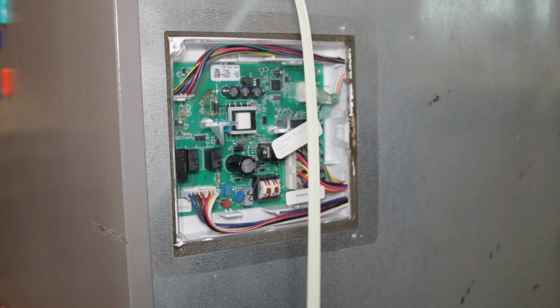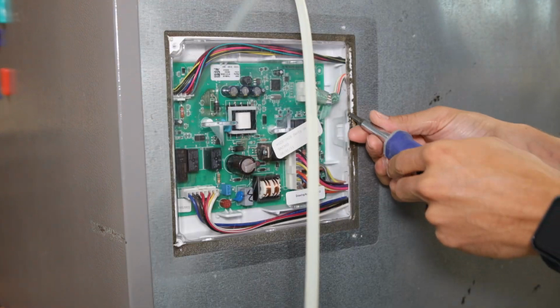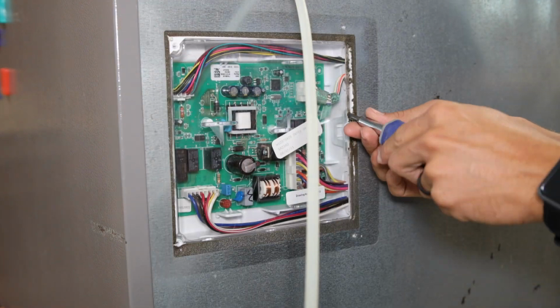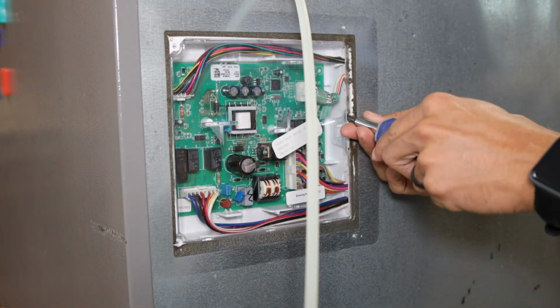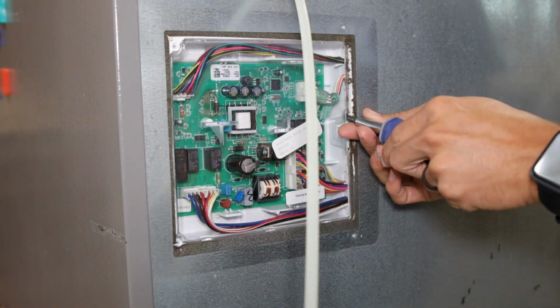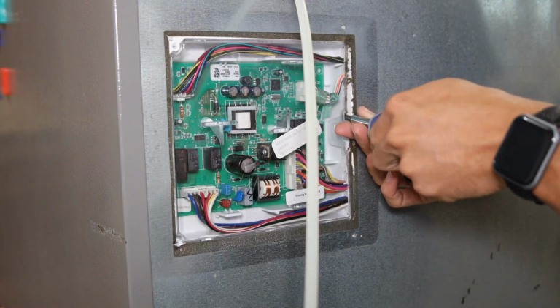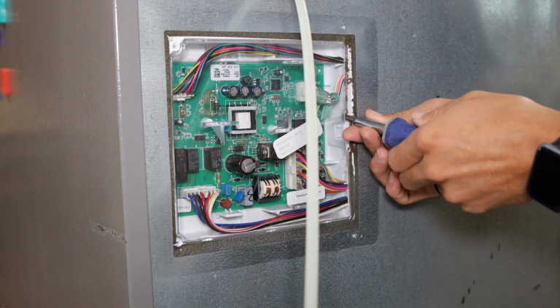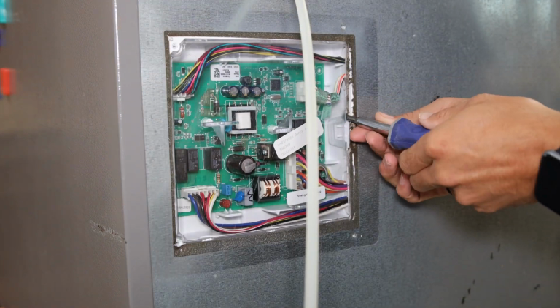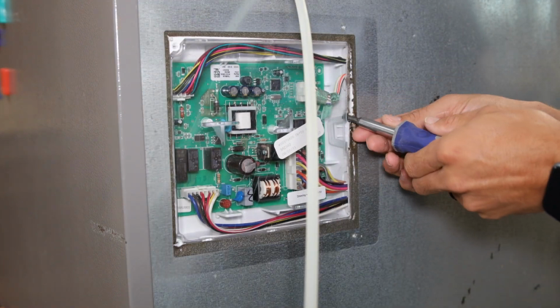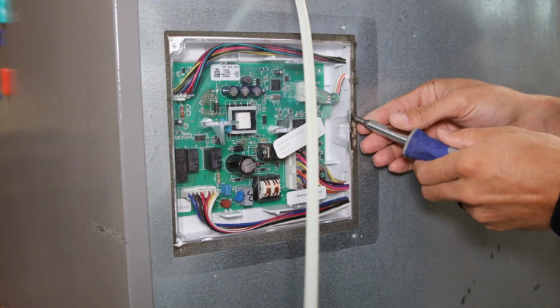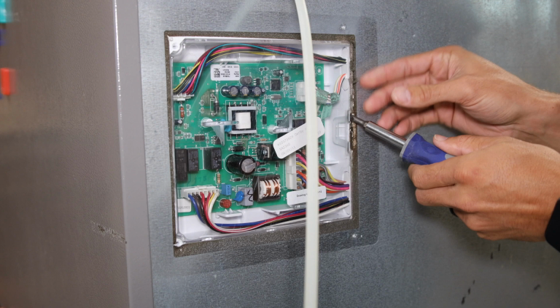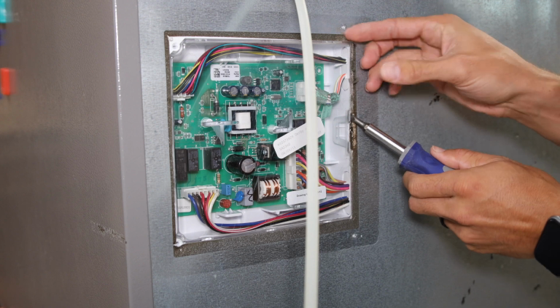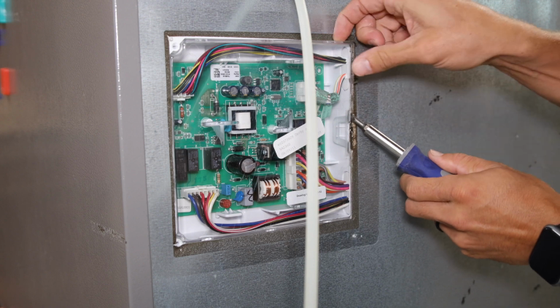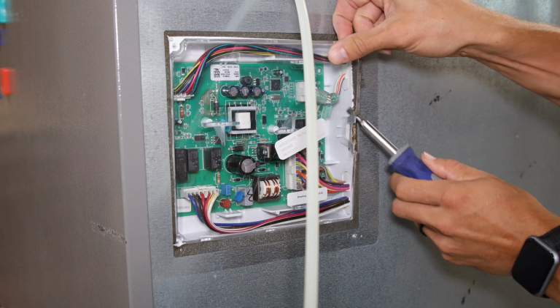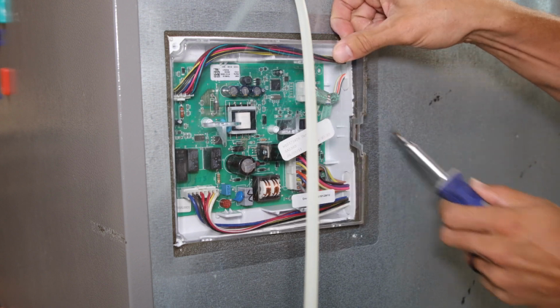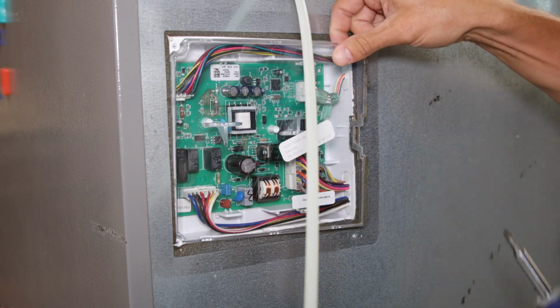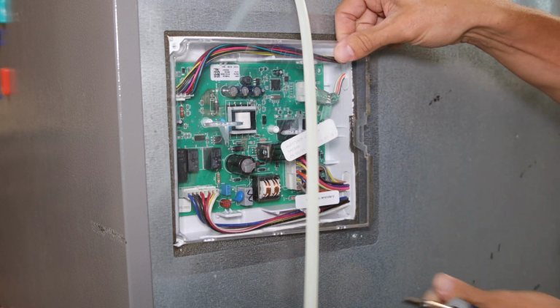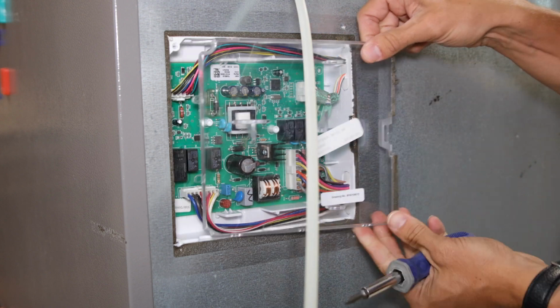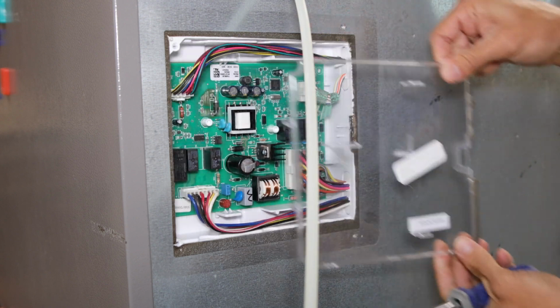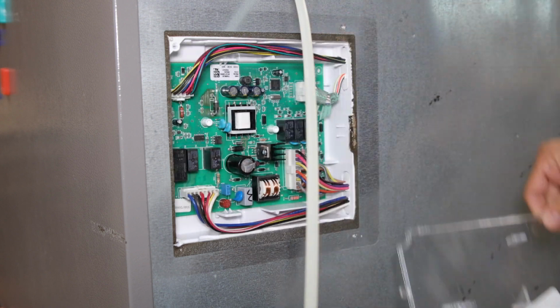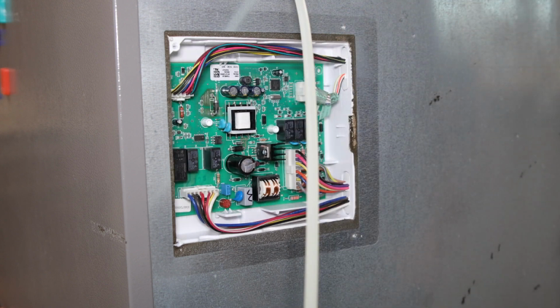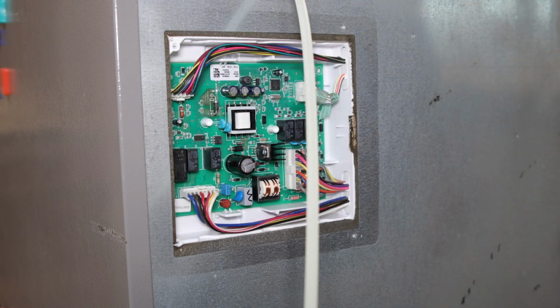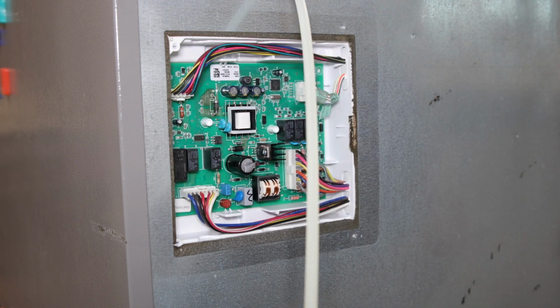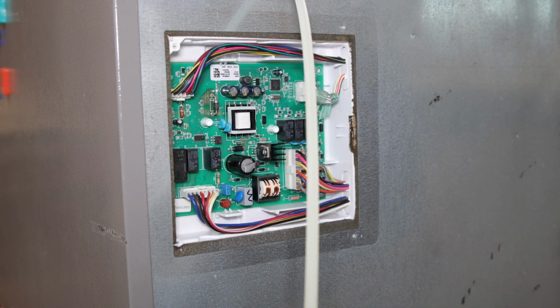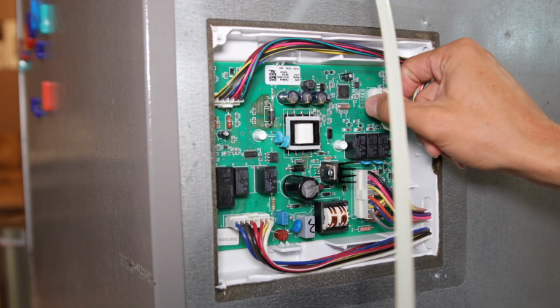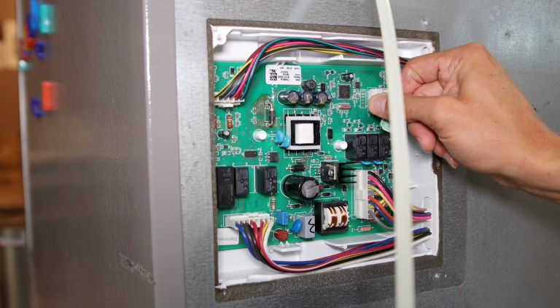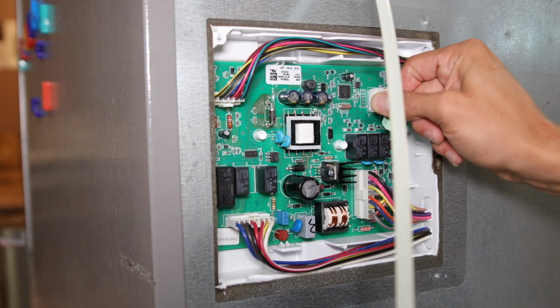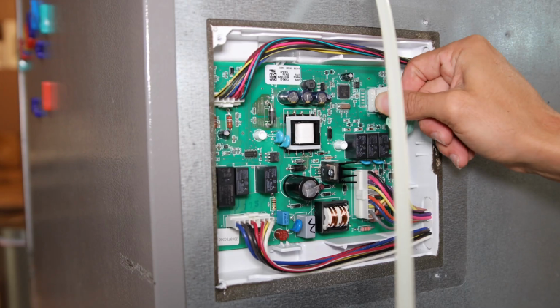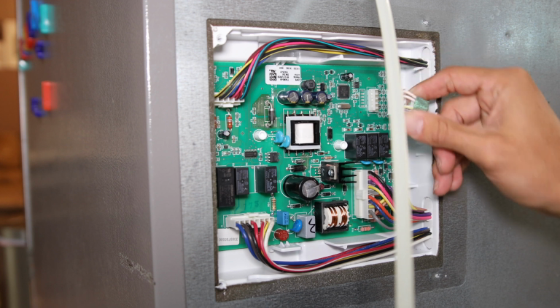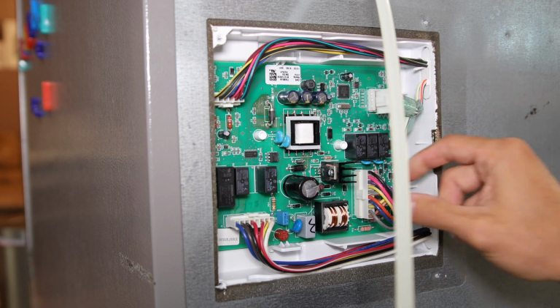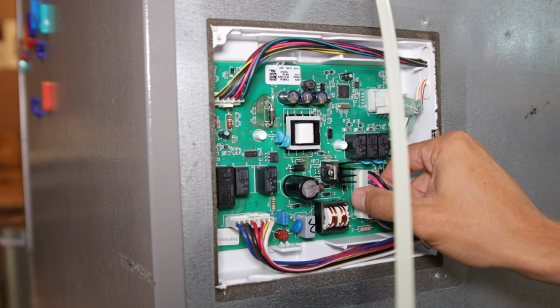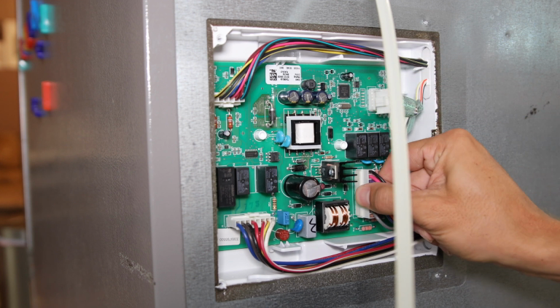Then remove the additional clear plastic access panel using the flathead screwdriver. There are high voltage capacitors on this power control board, so be very careful when working with it.